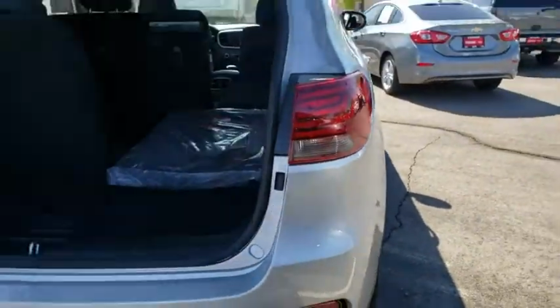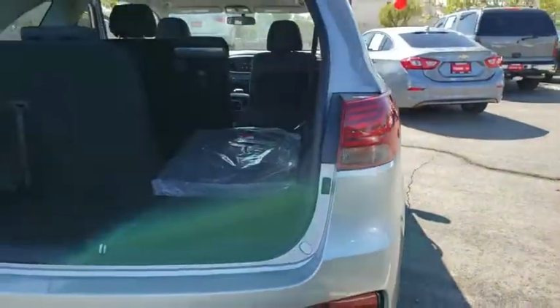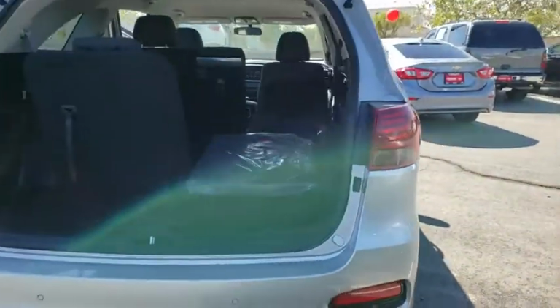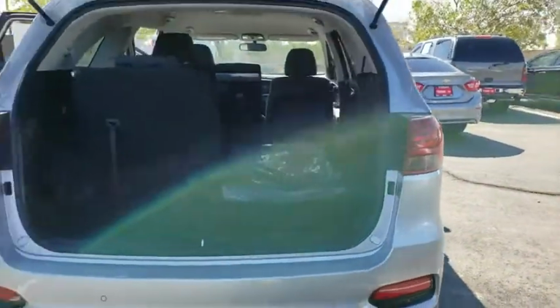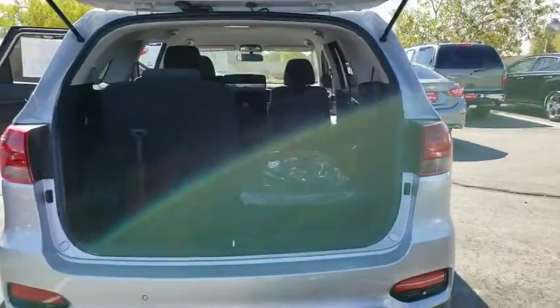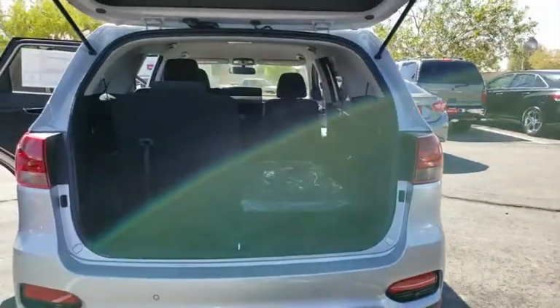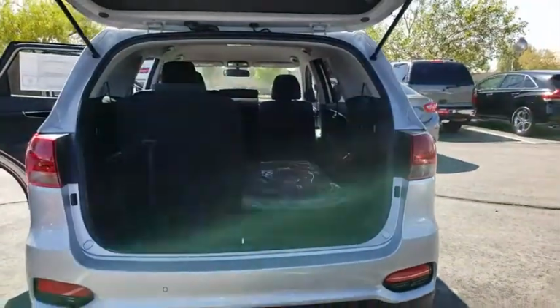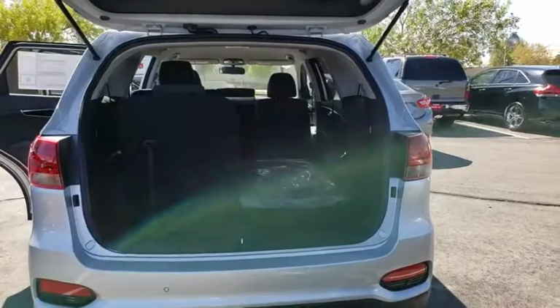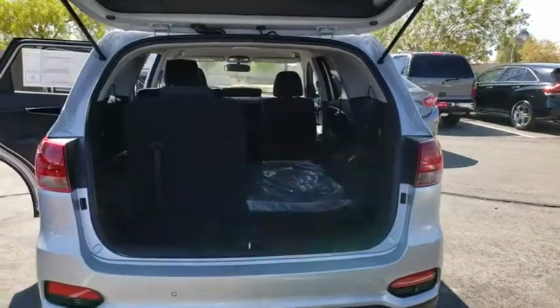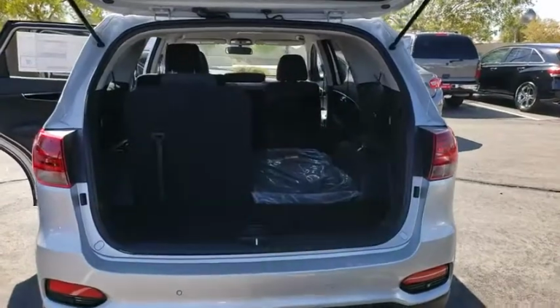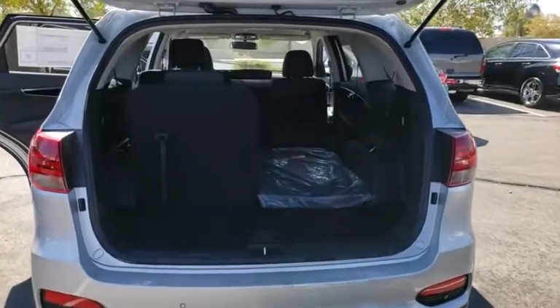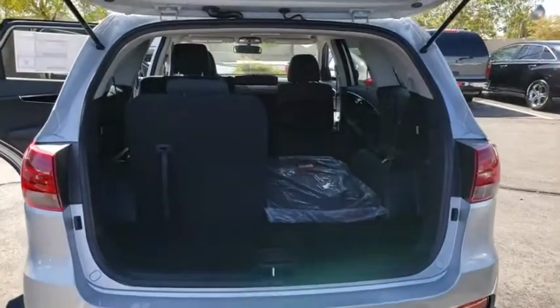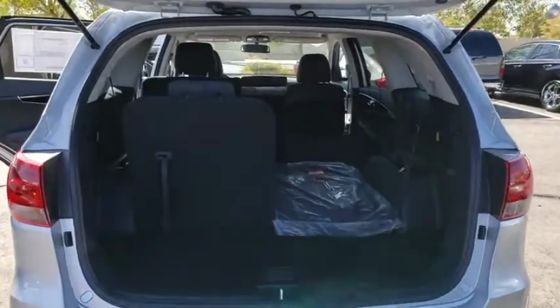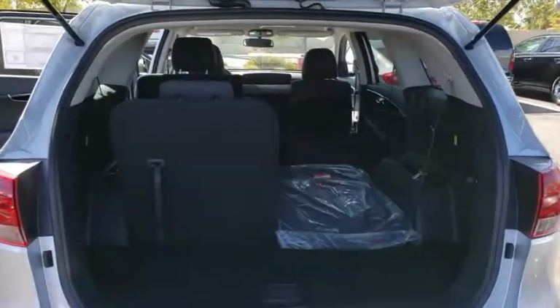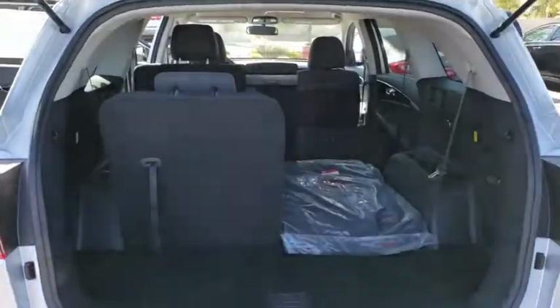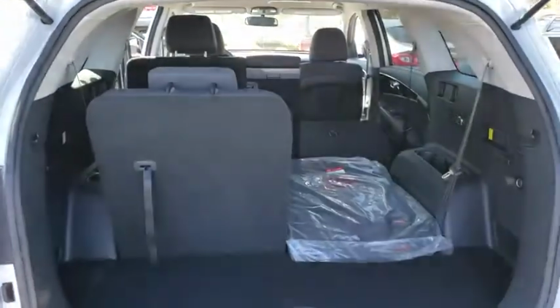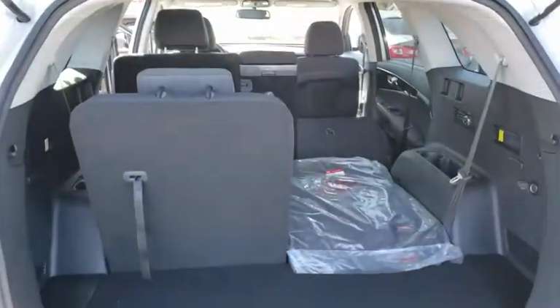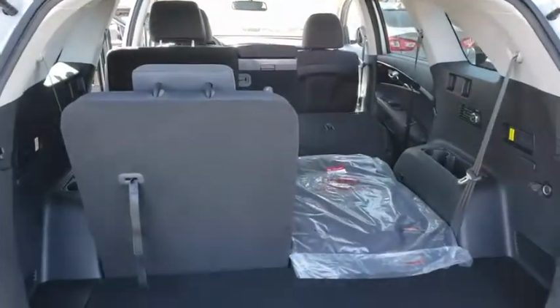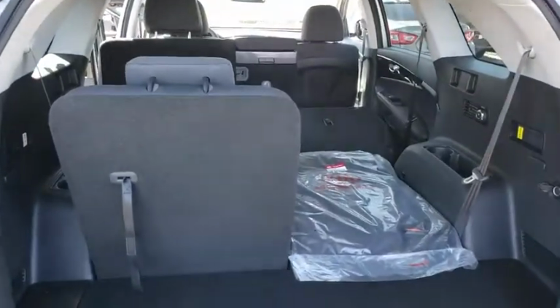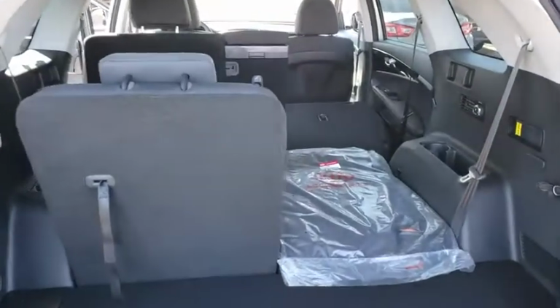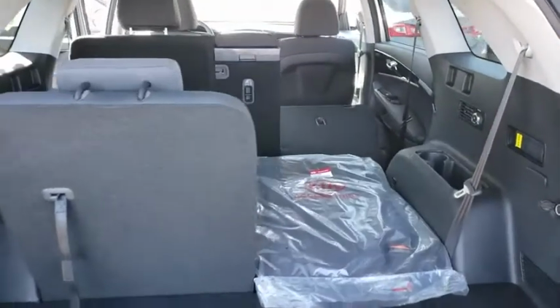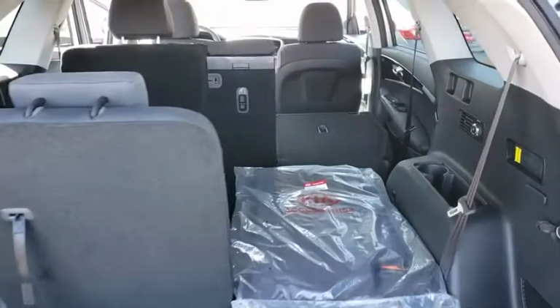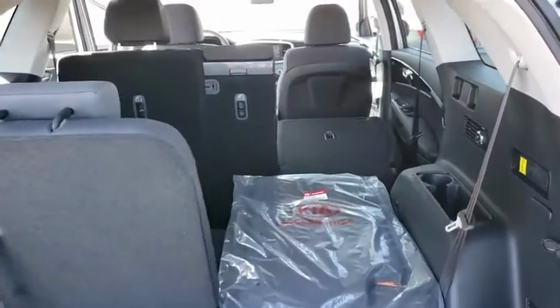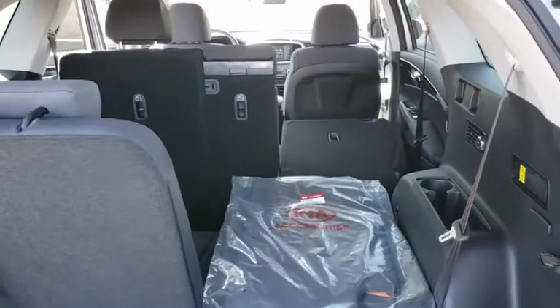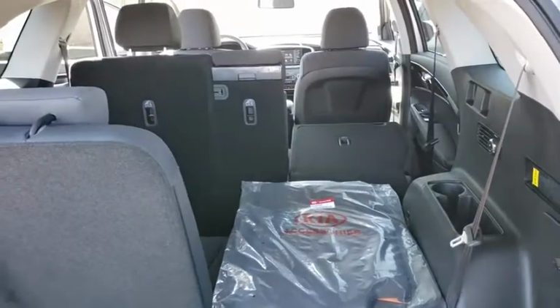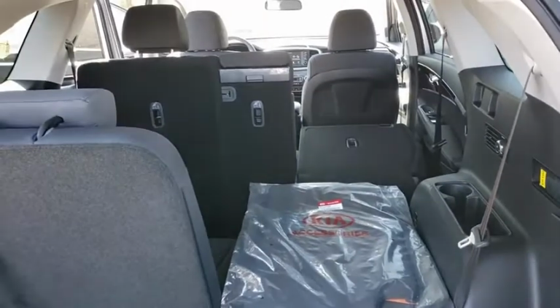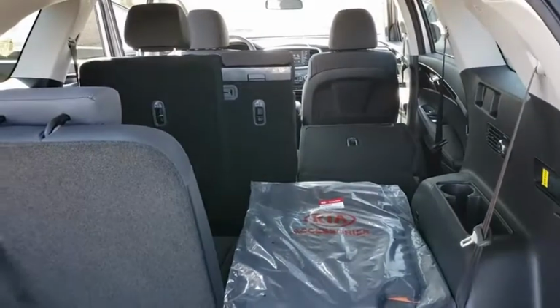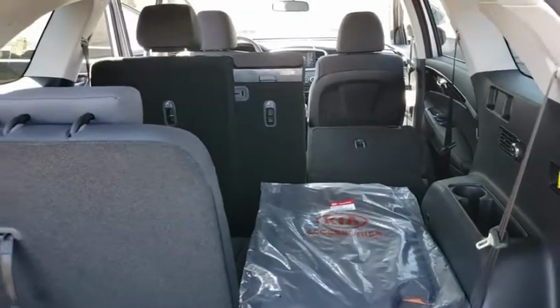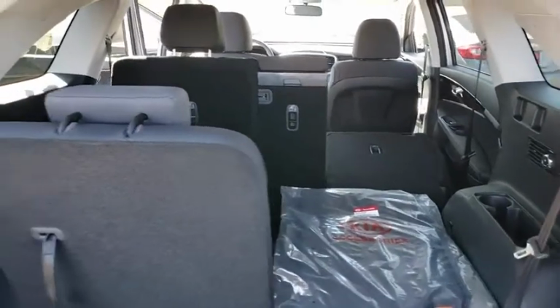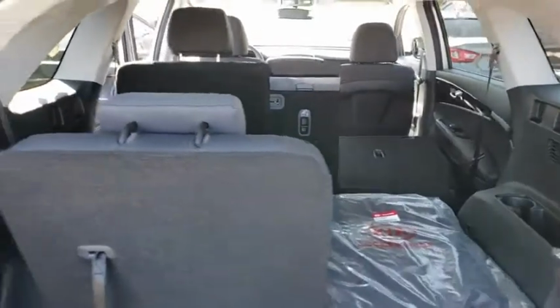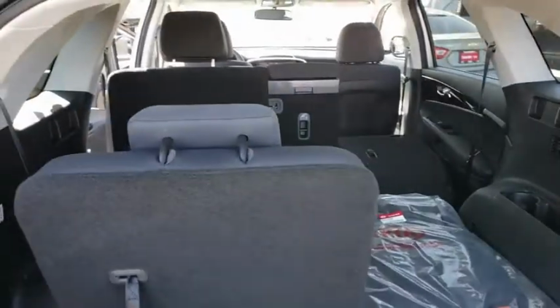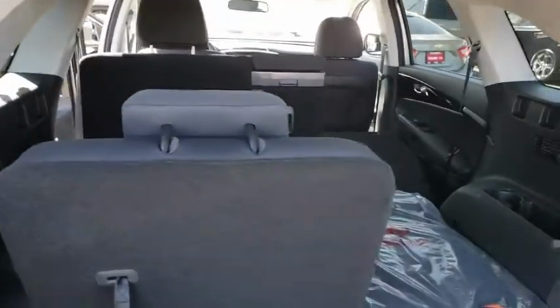Outside temperature gauge, day and night rear view mirror, engine immobilizer. This beauty is sure to make you the talk of the neighborhood, so call or drop in for a test drive today.